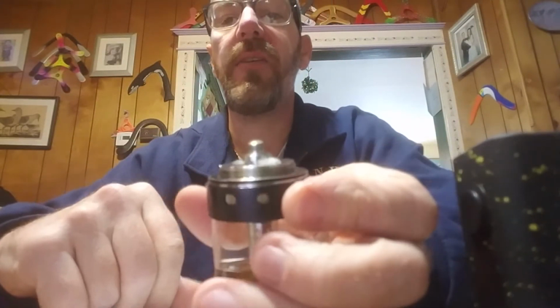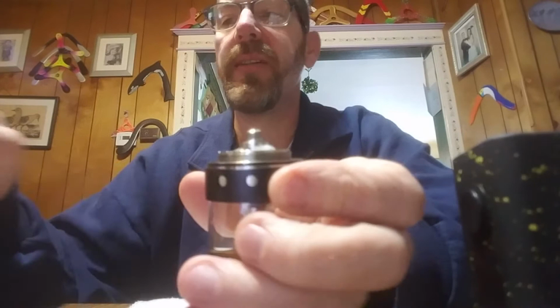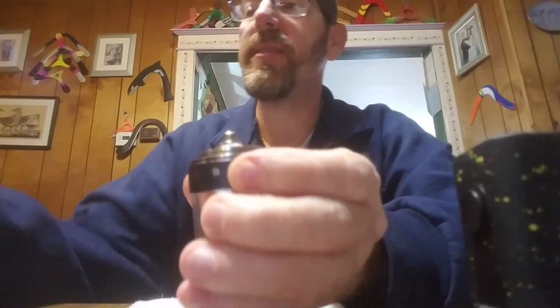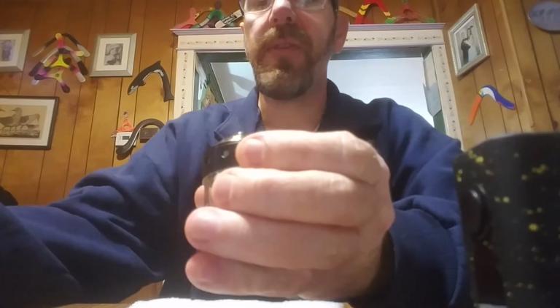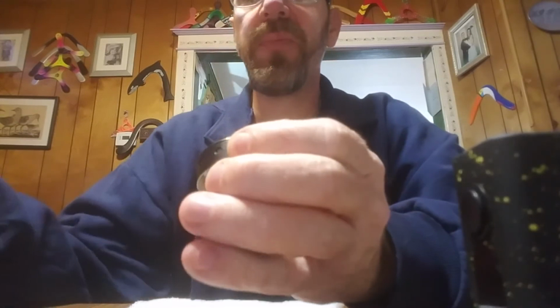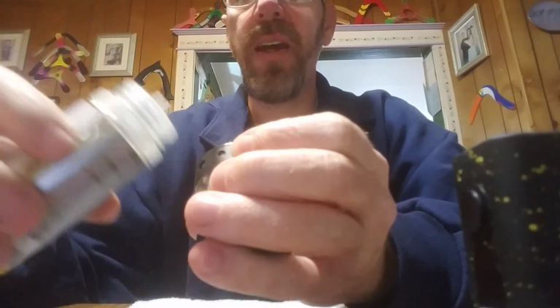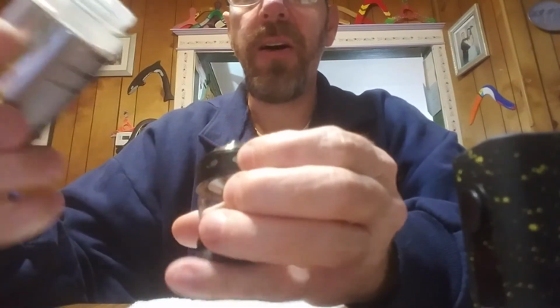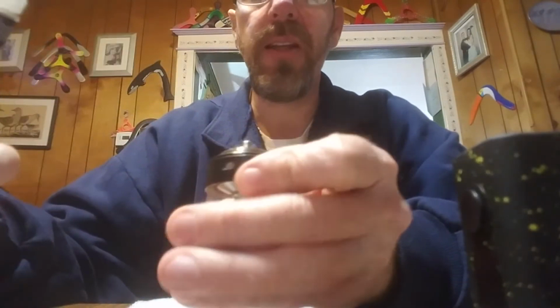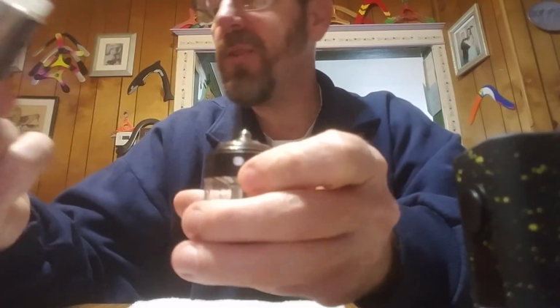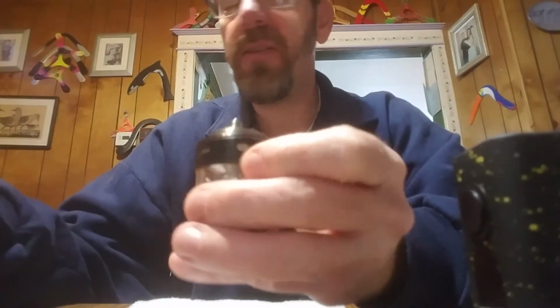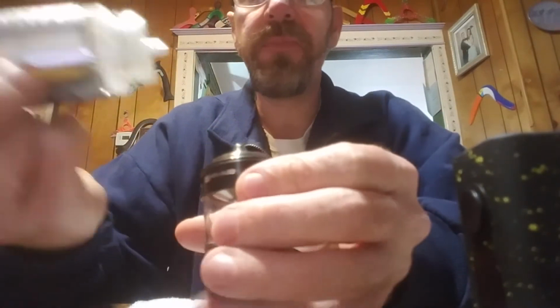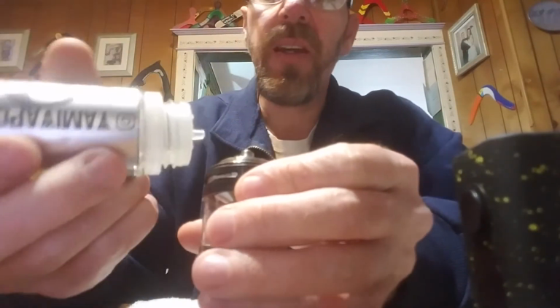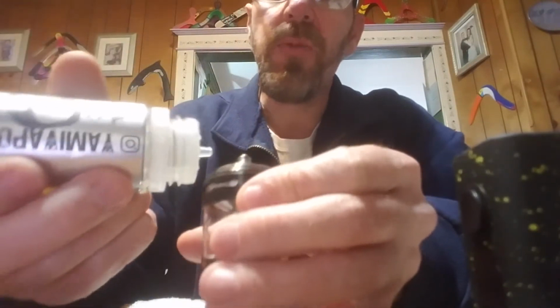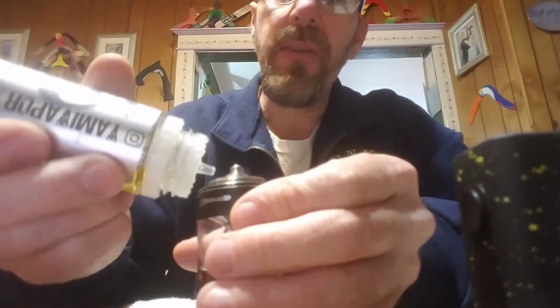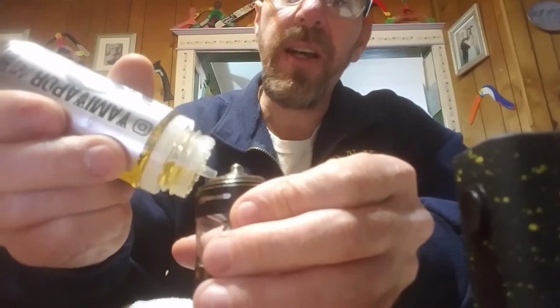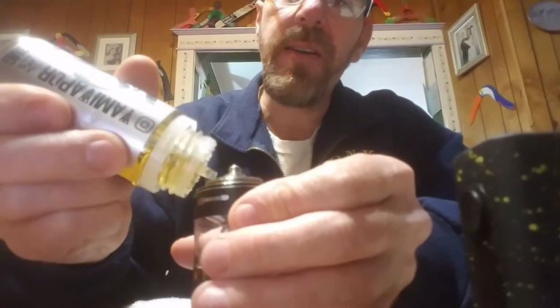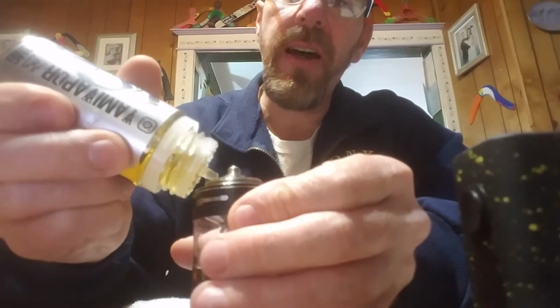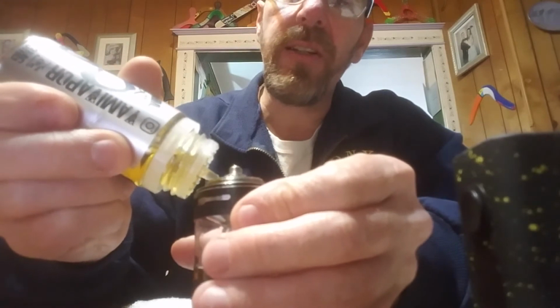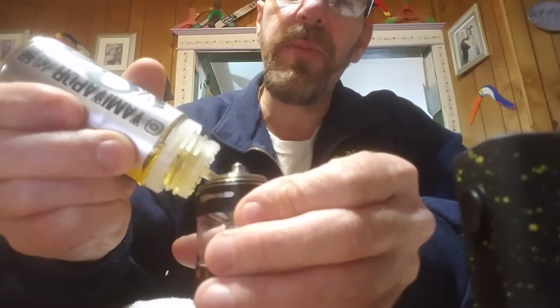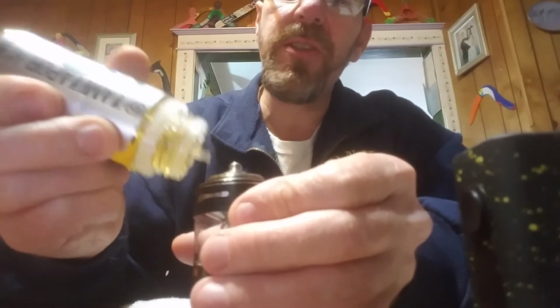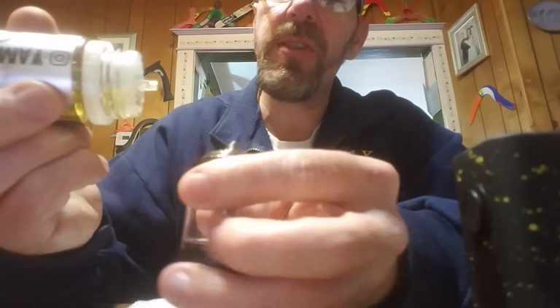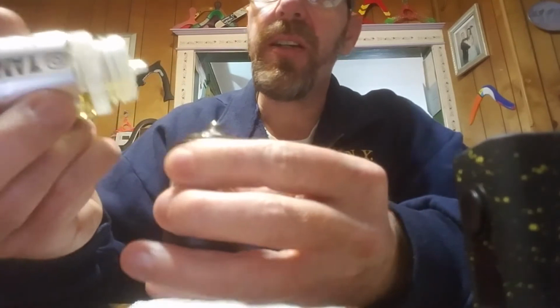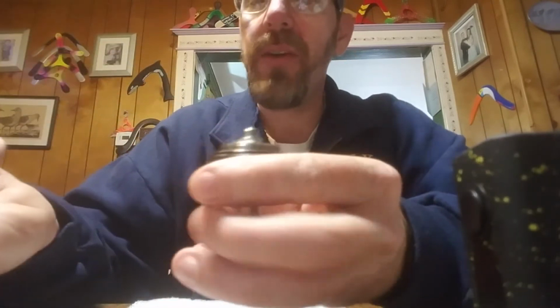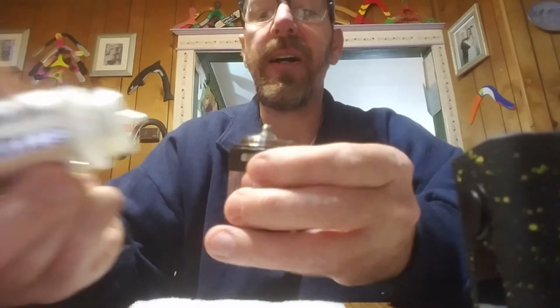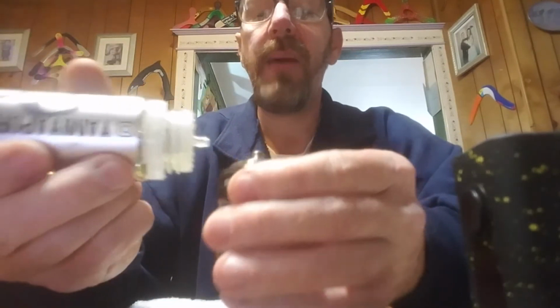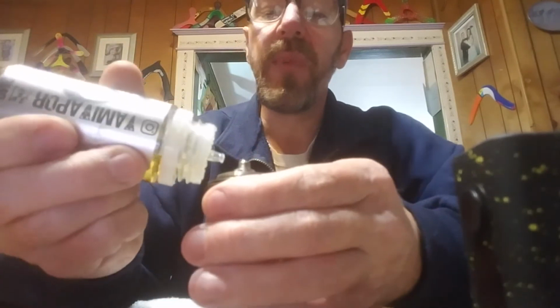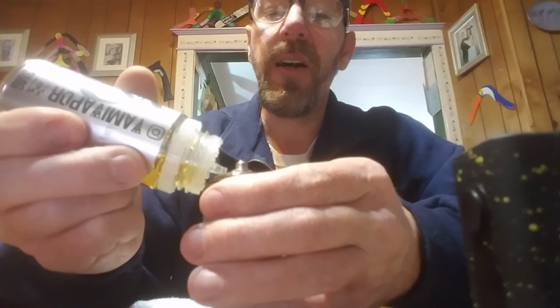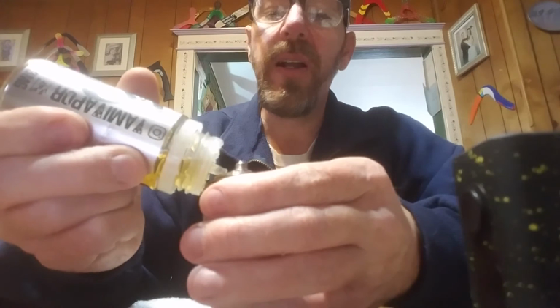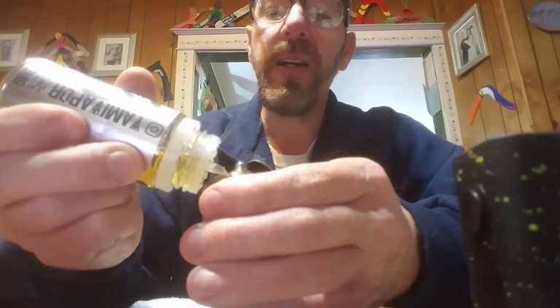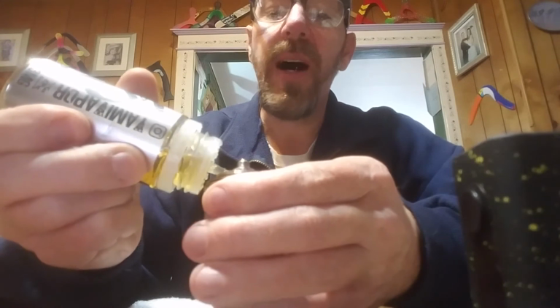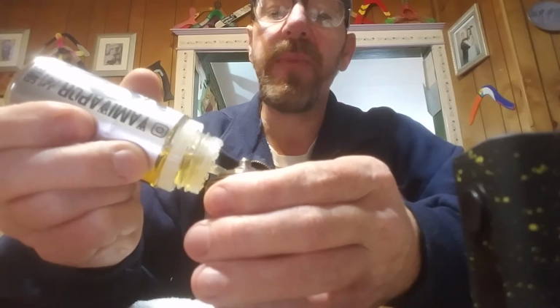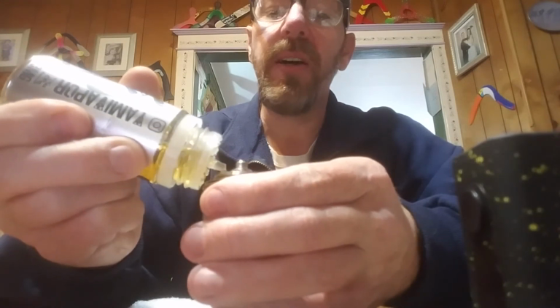What I also like to do is while I have it upside down, I add just a little bit more juice. Because I wet everything on top, now I'm going to wet everything on the bottom — that'll help prime it.